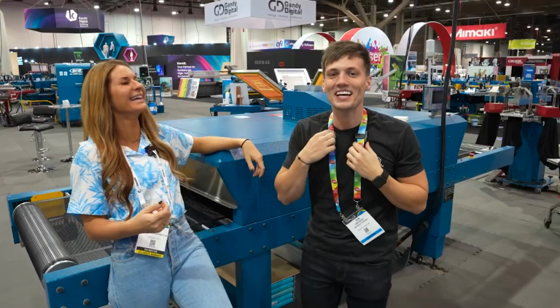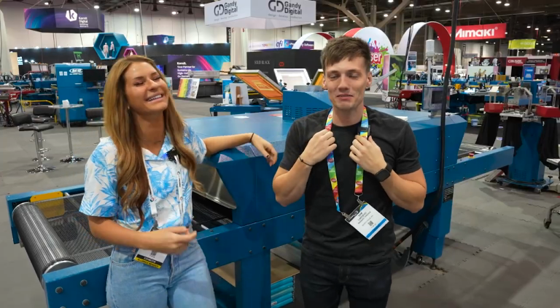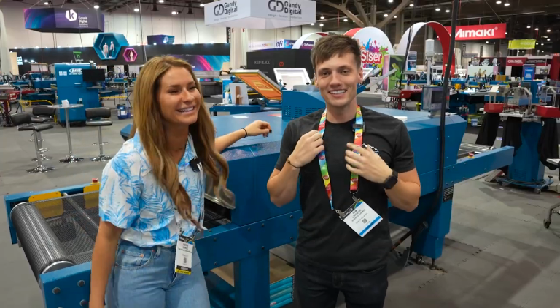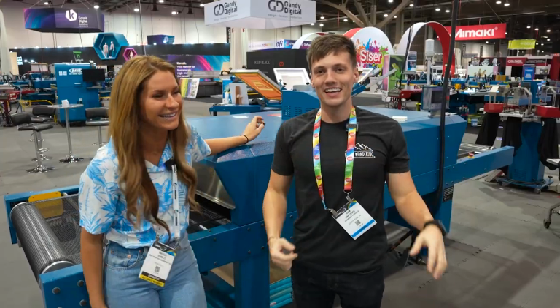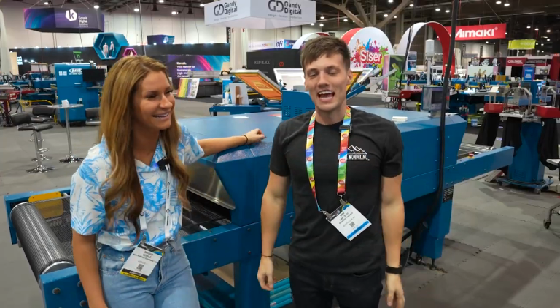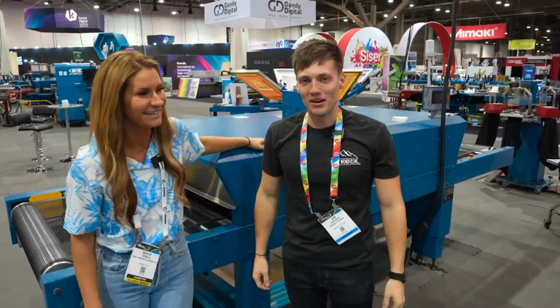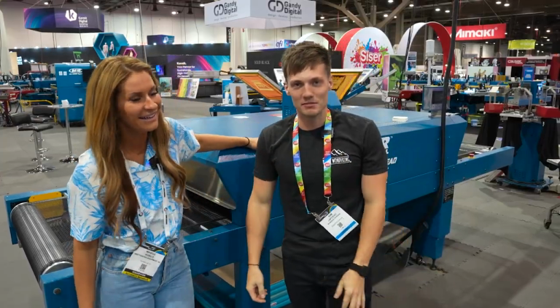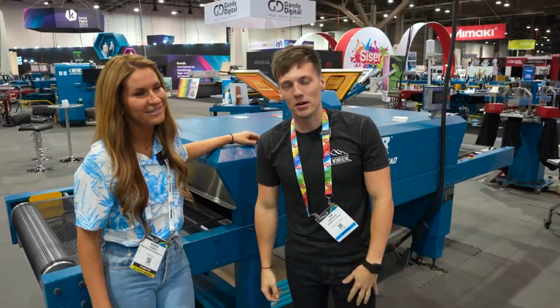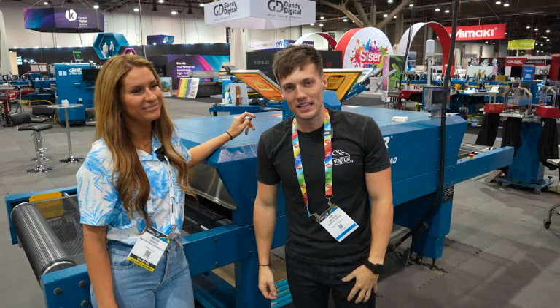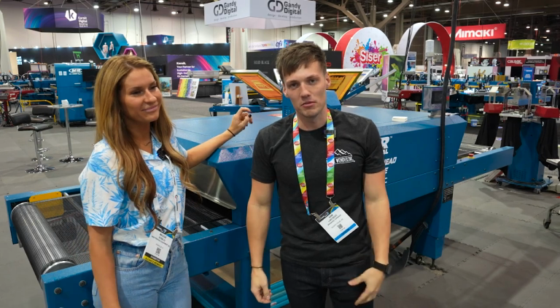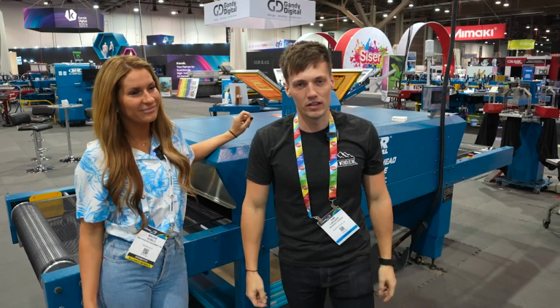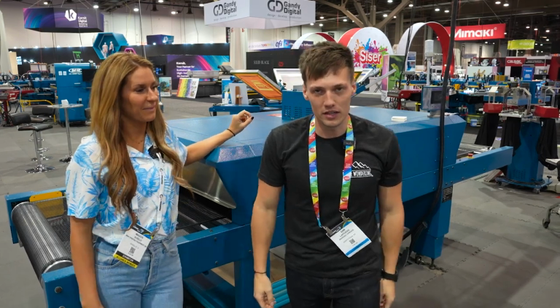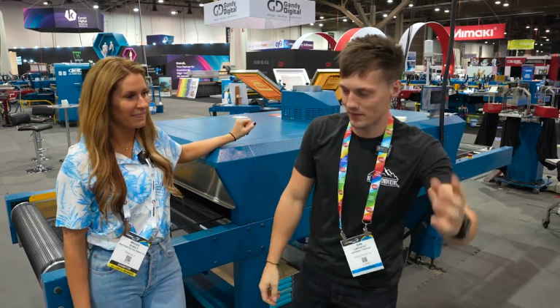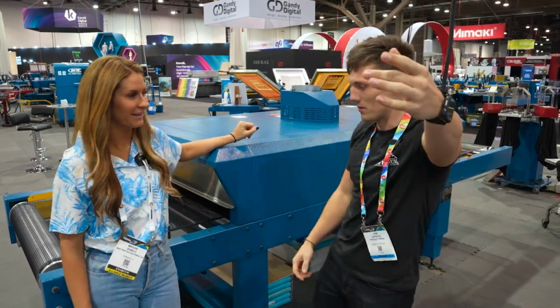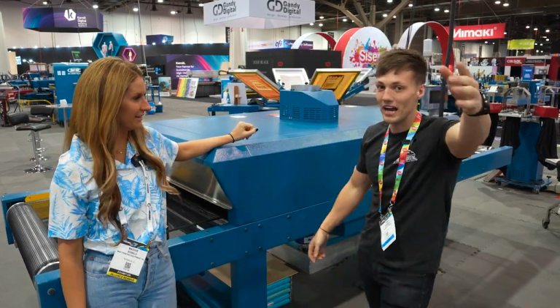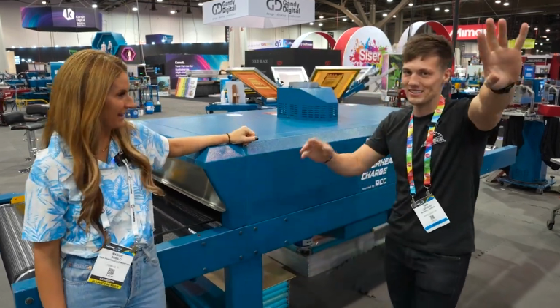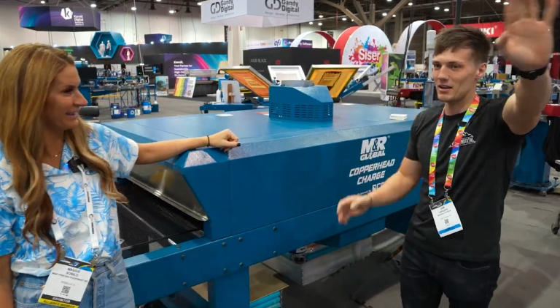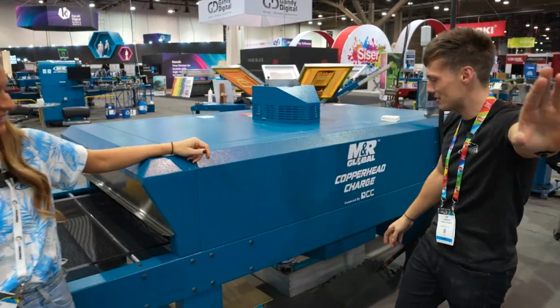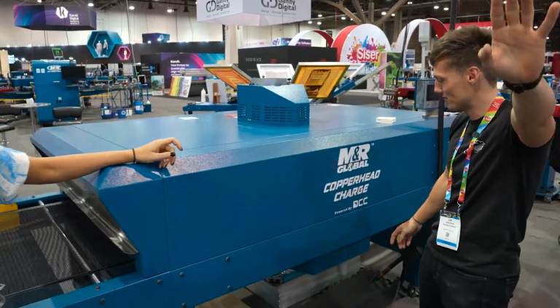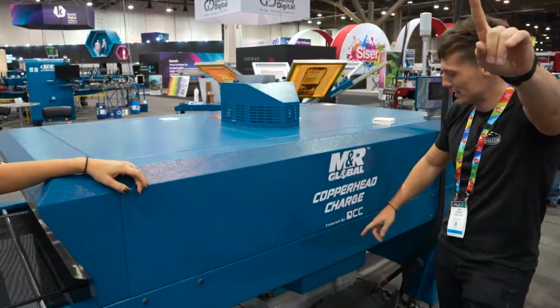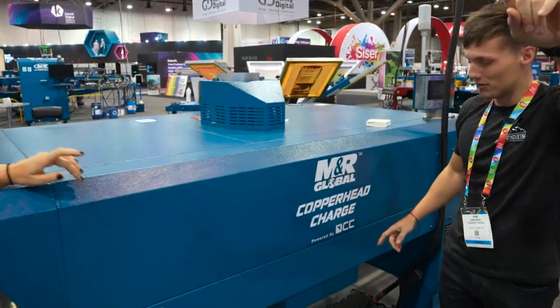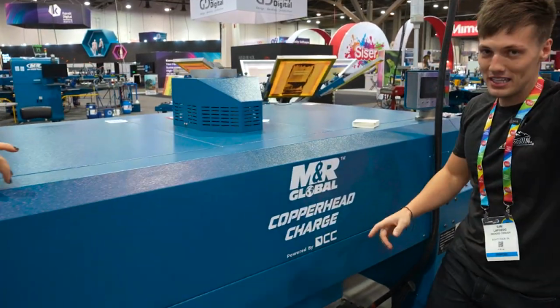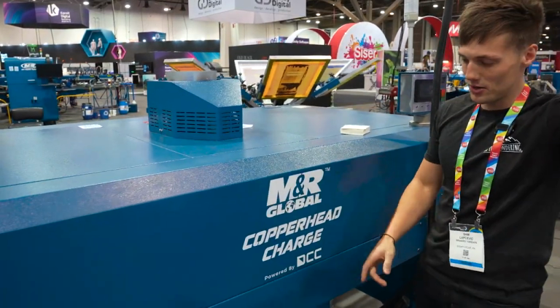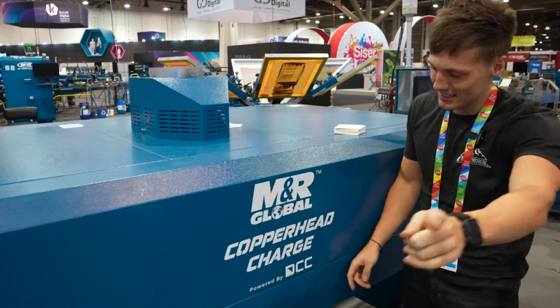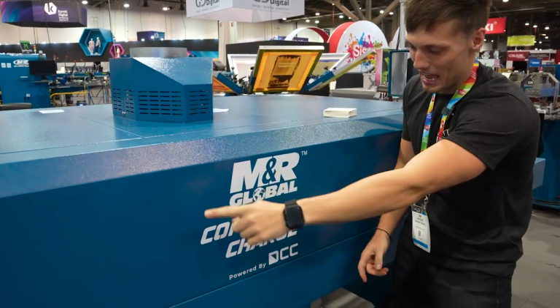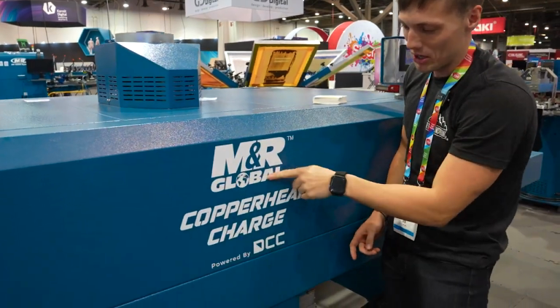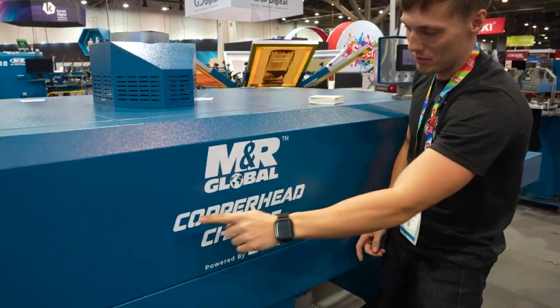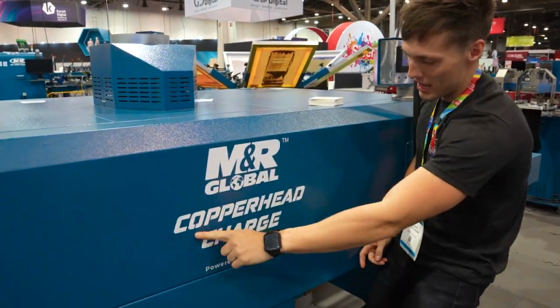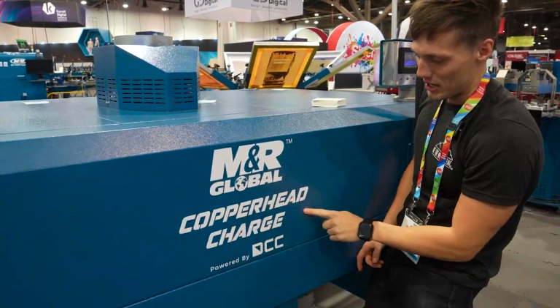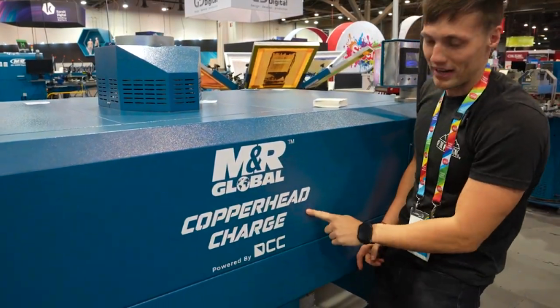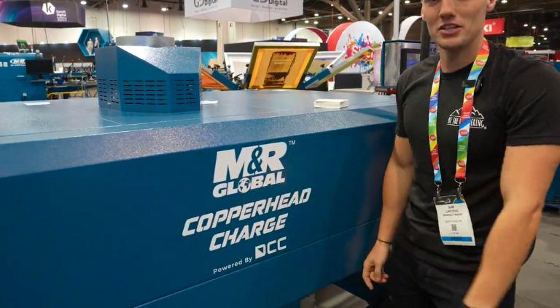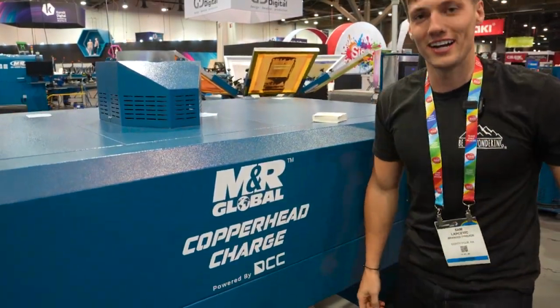So basically, MNR has asked me to help in the development for the launch of the new MNR Global Copperhead Charged Dryer.